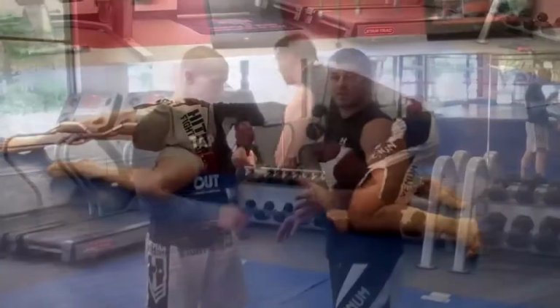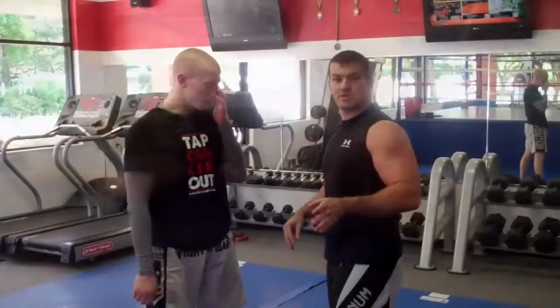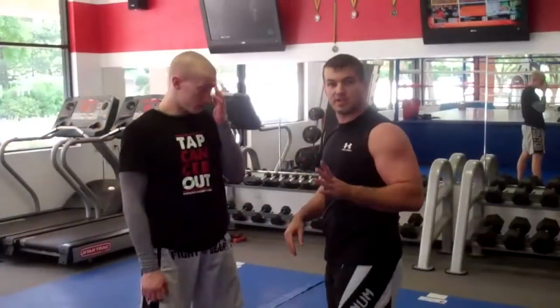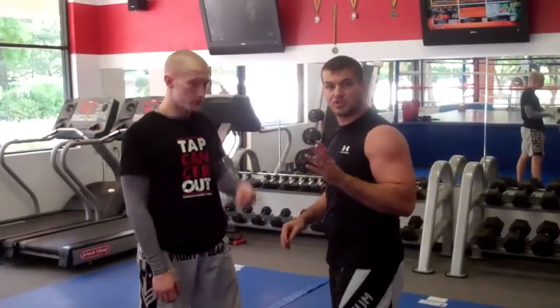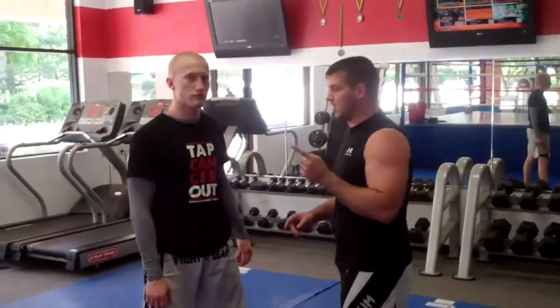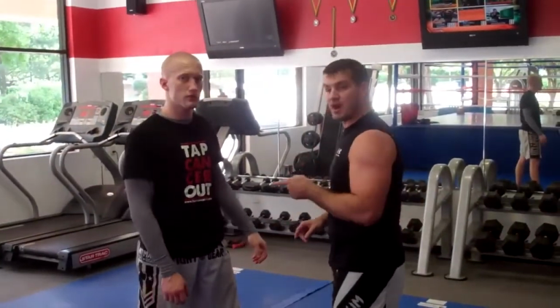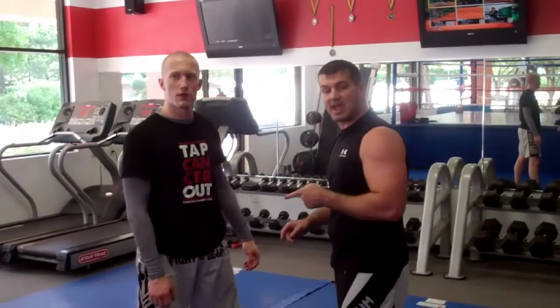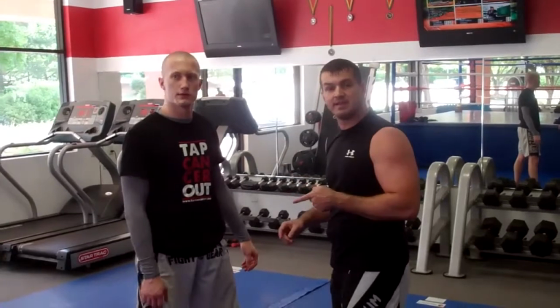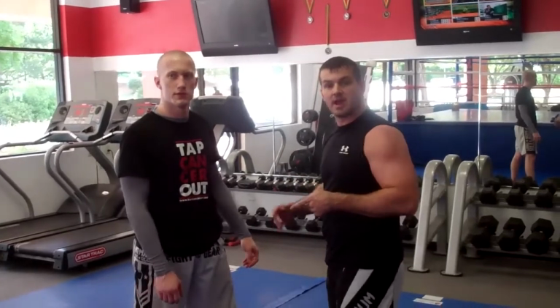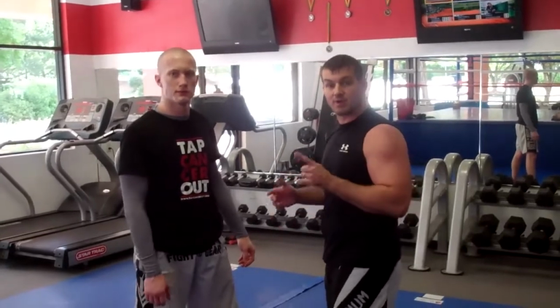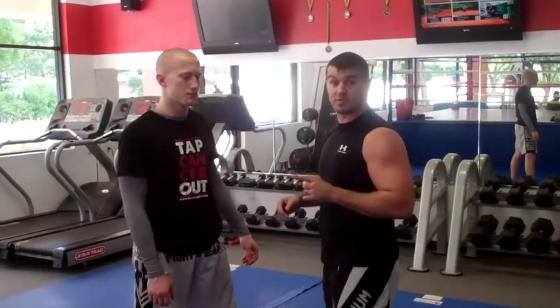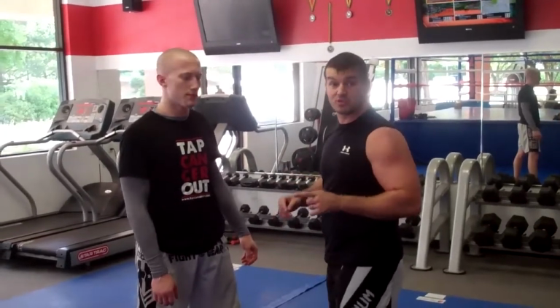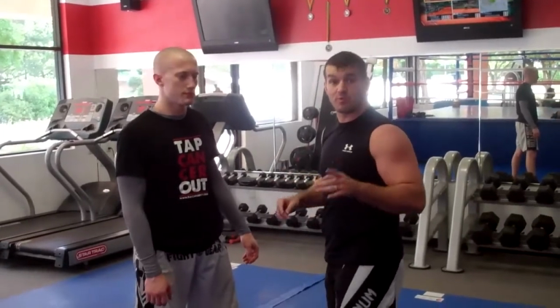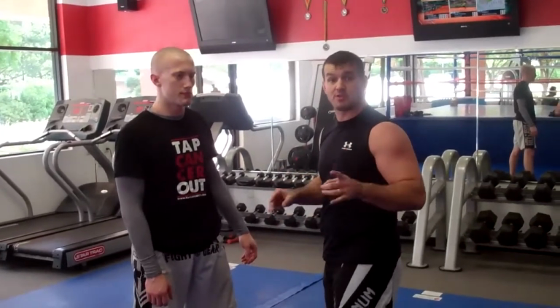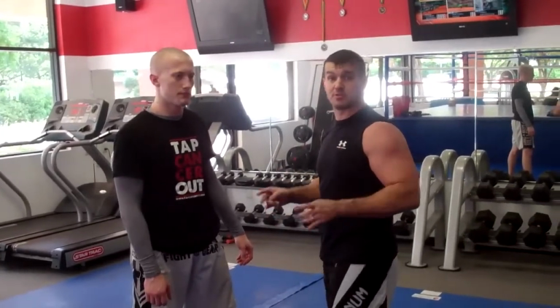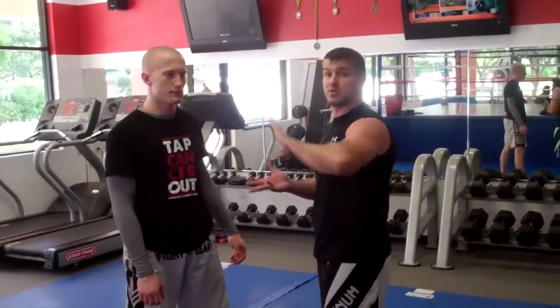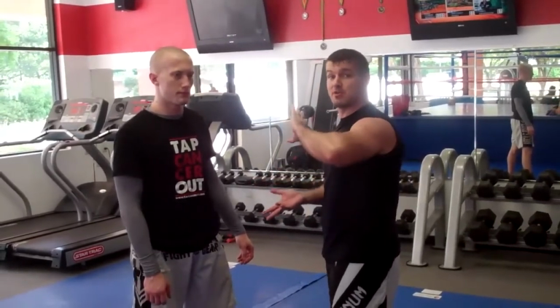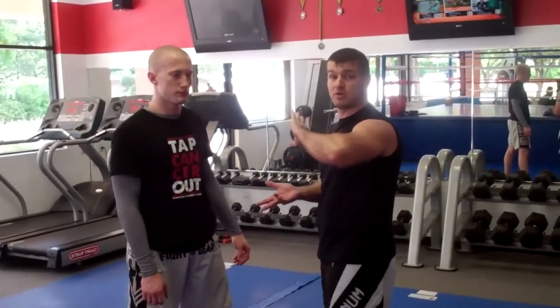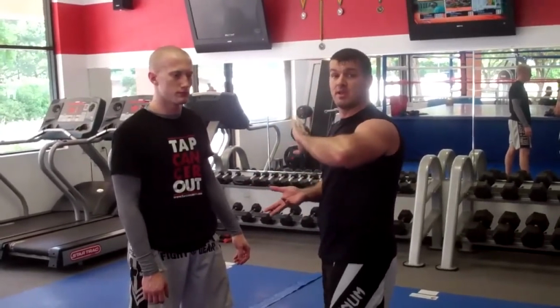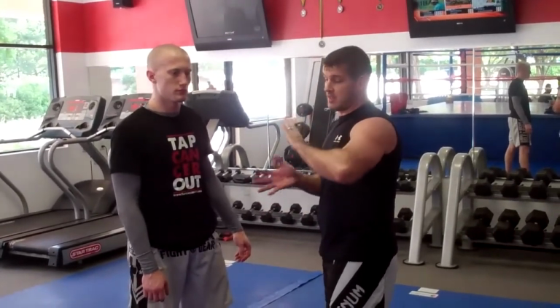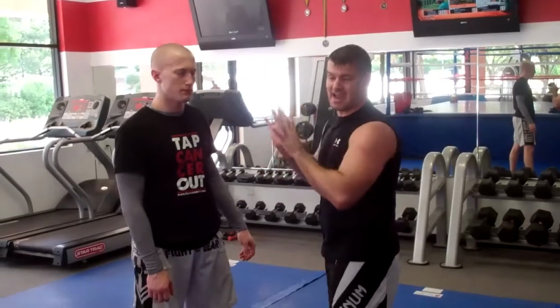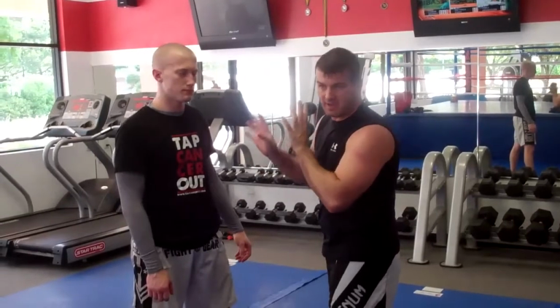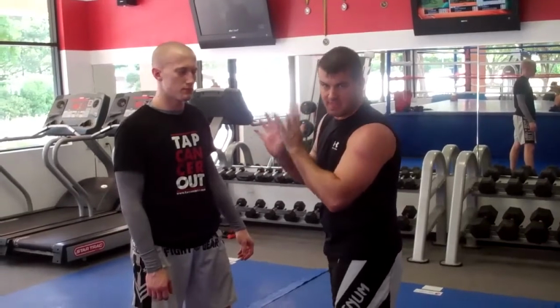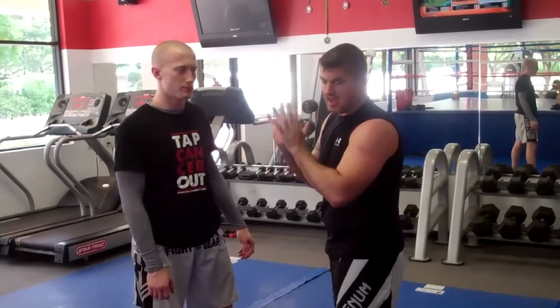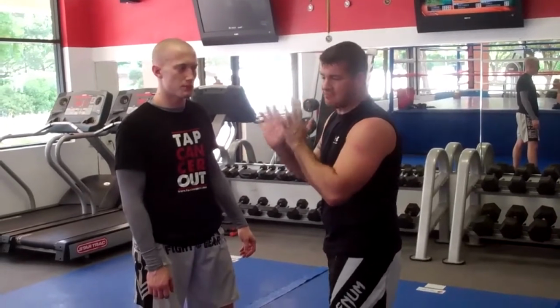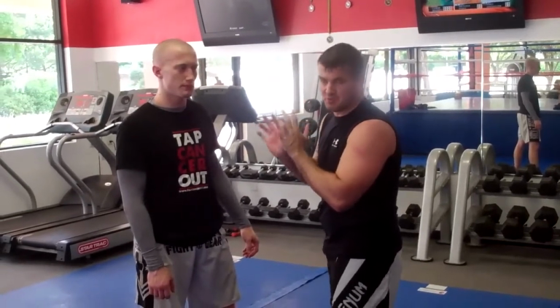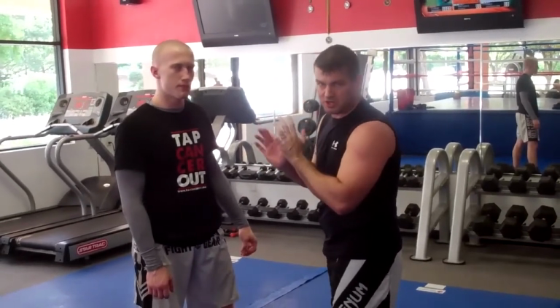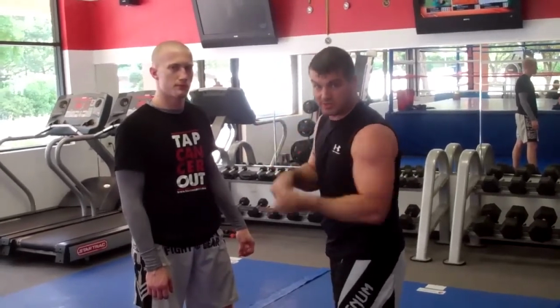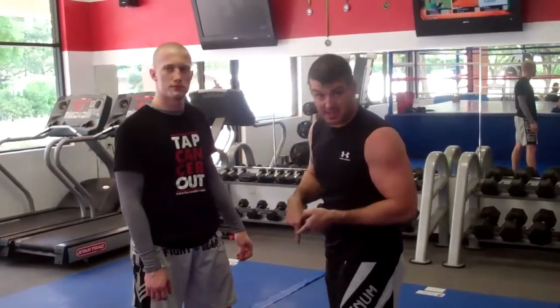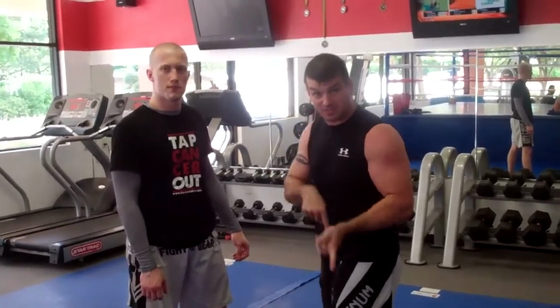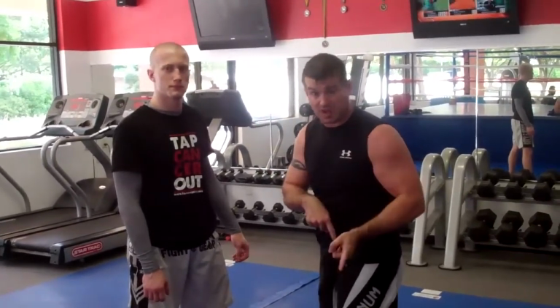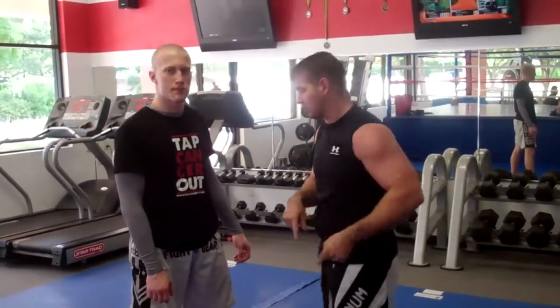We're going to do an arm drag and finish with a Brabo choke — specifically a half-finished Brabo choke leading into a takedown, finishing the Brabo choke.